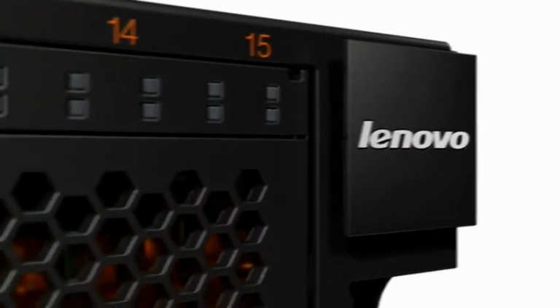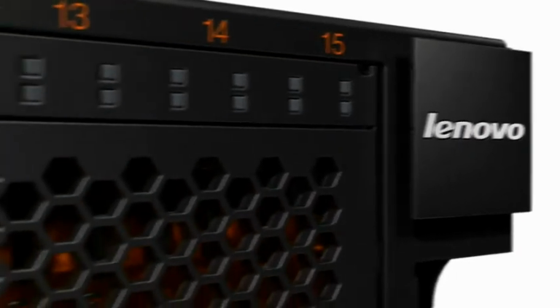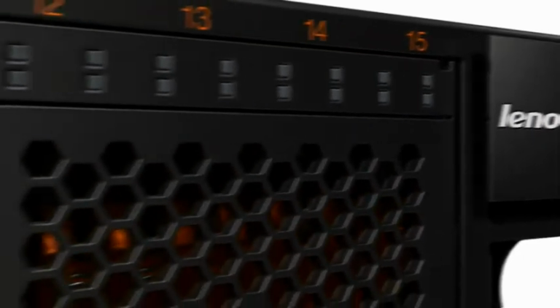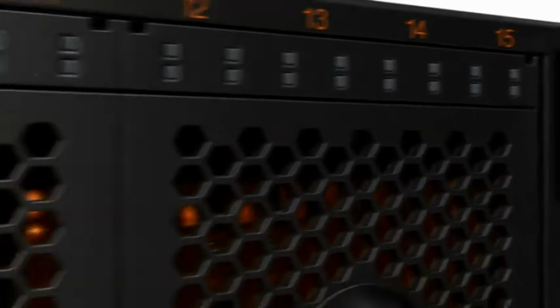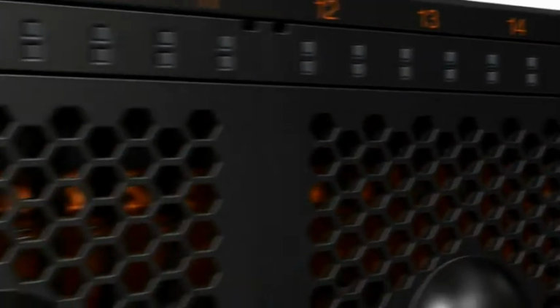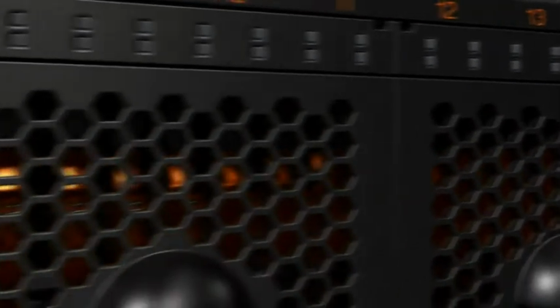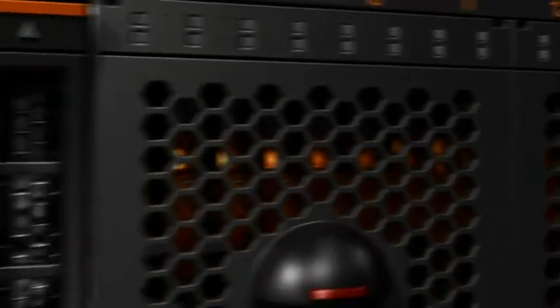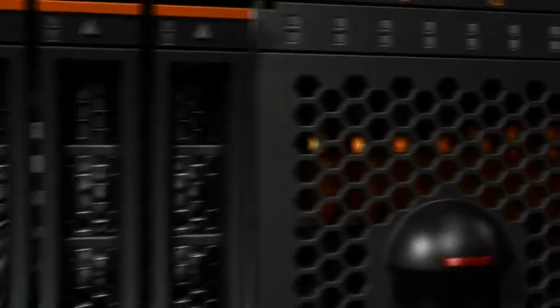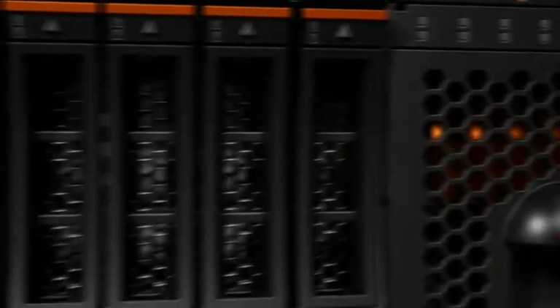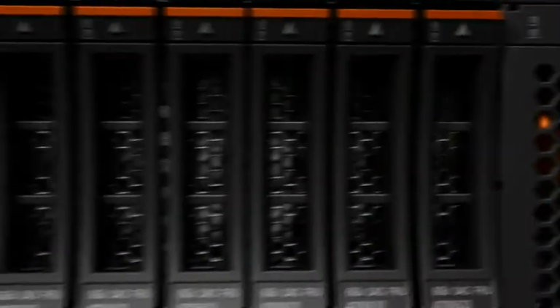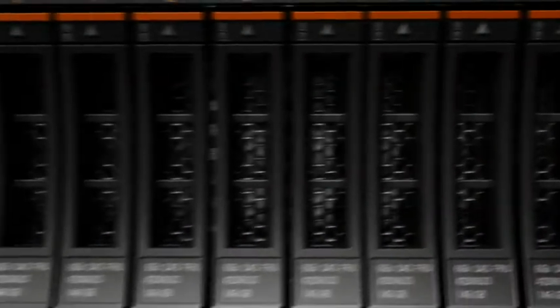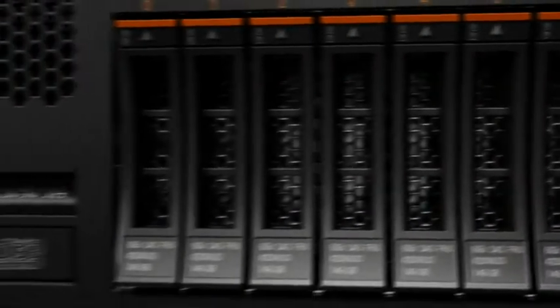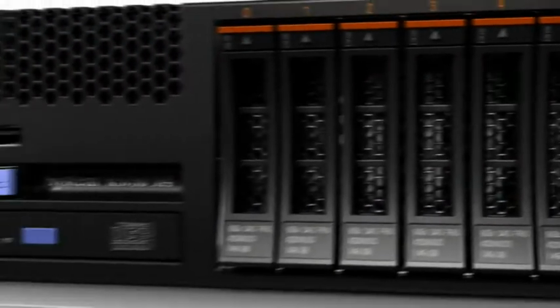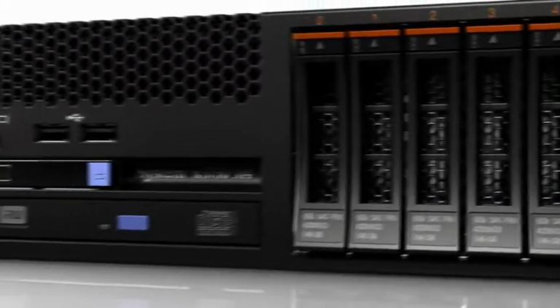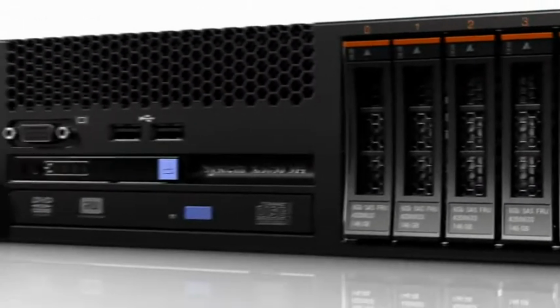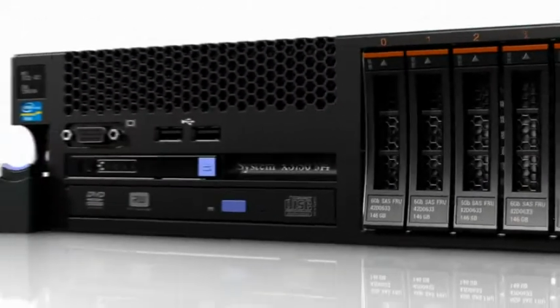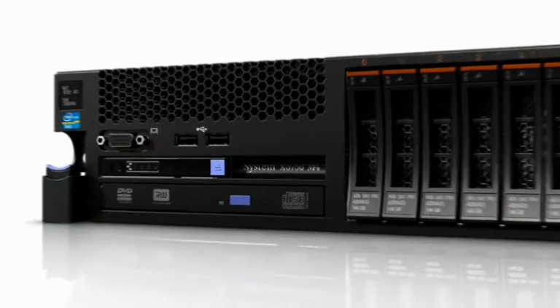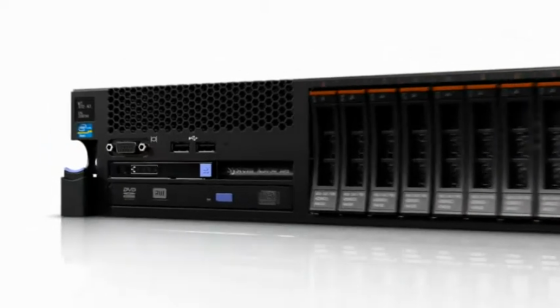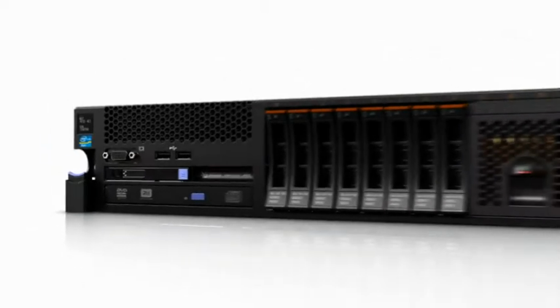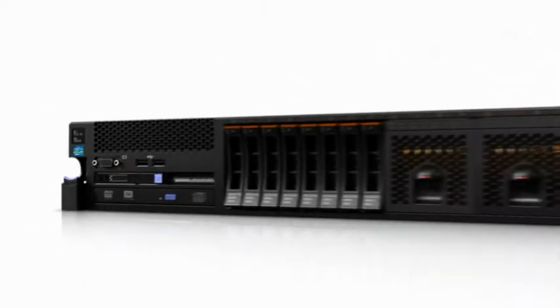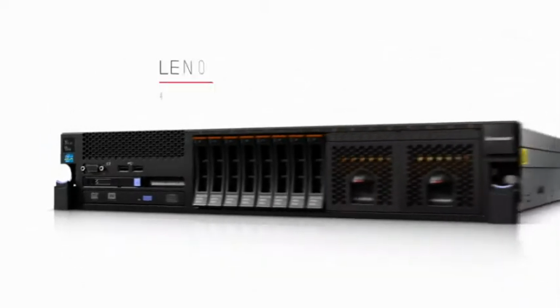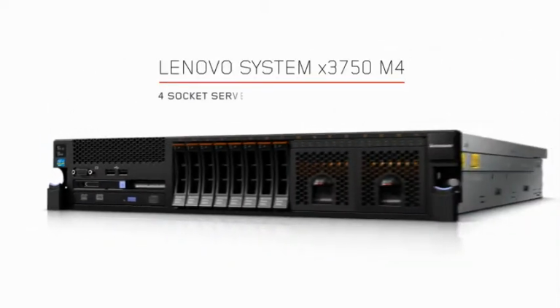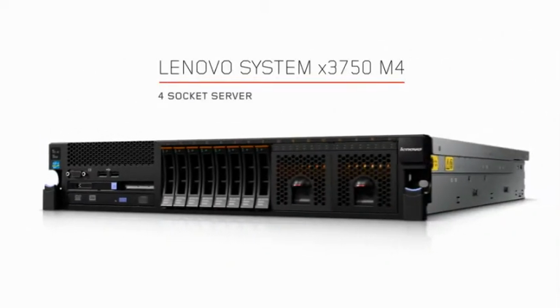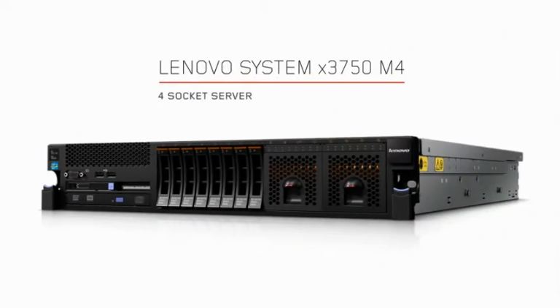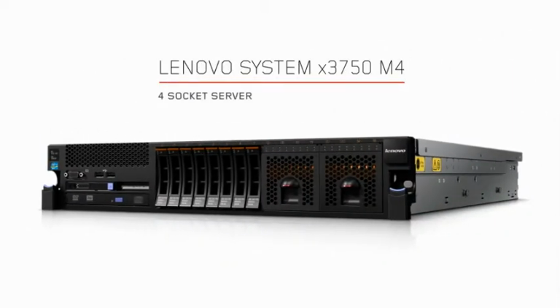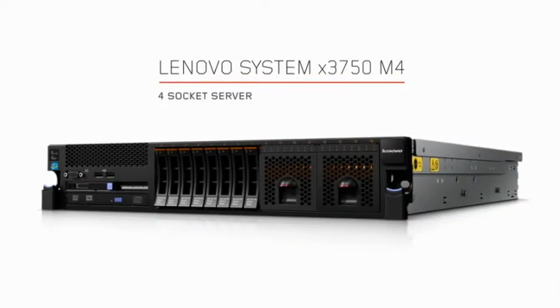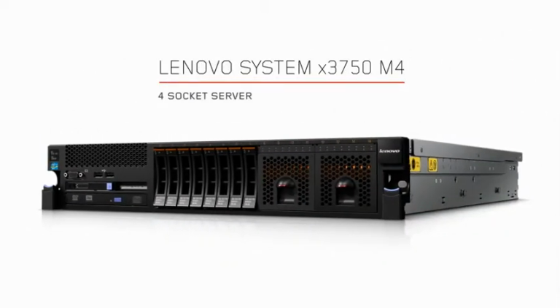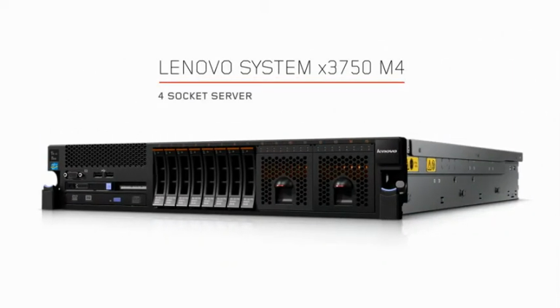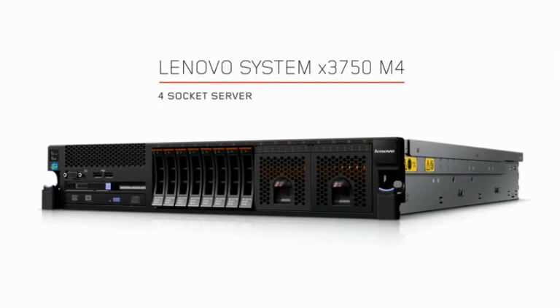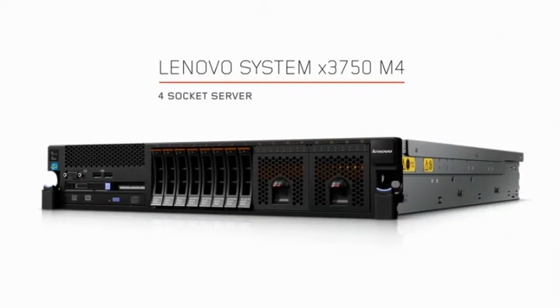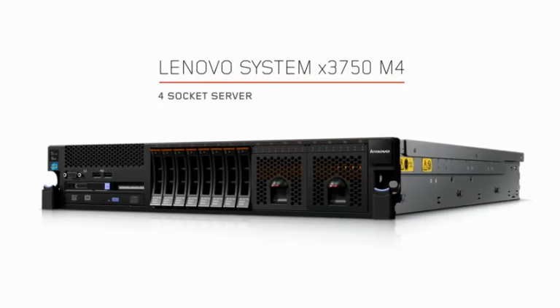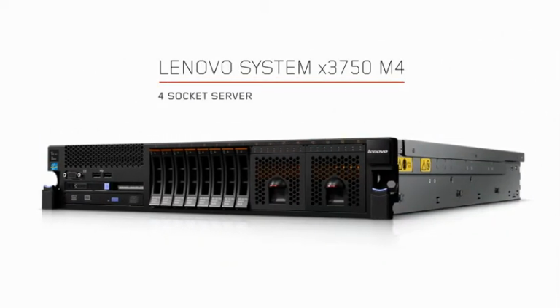The perfect balance of performance, flexibility, and price. The X3750M4 four-socket server is a great entry platform for enterprise computing.